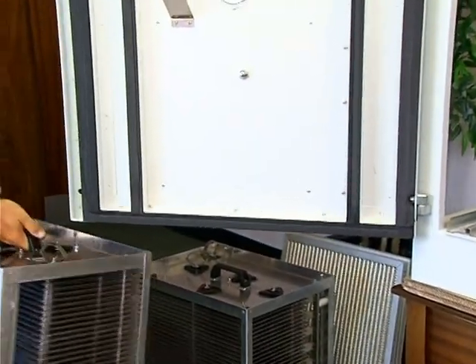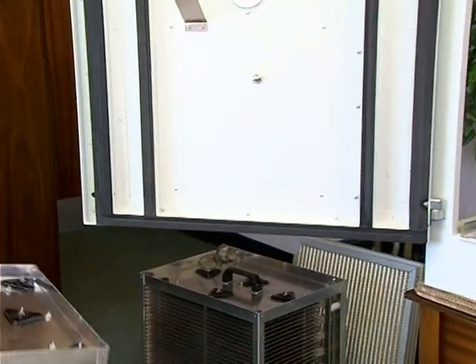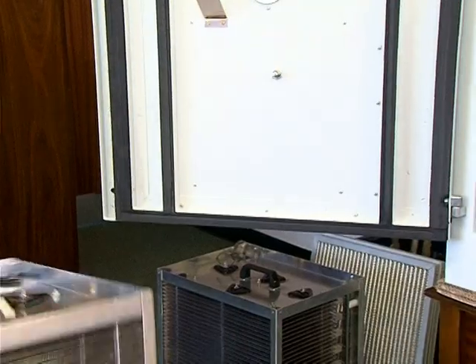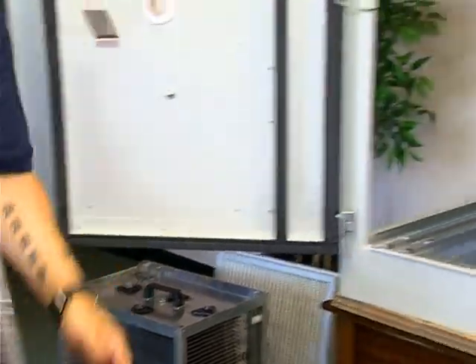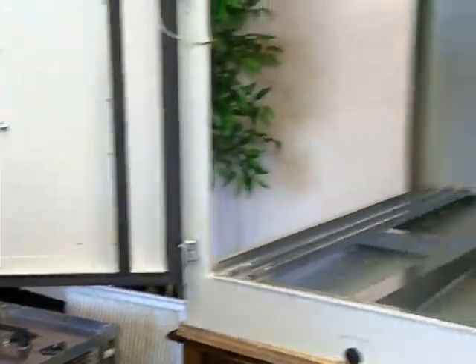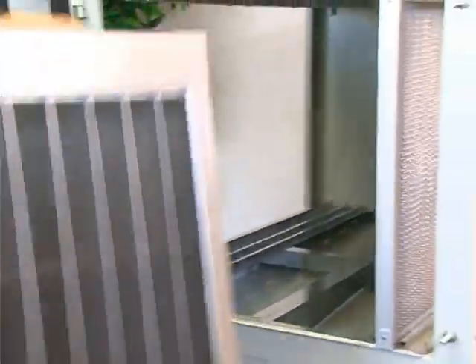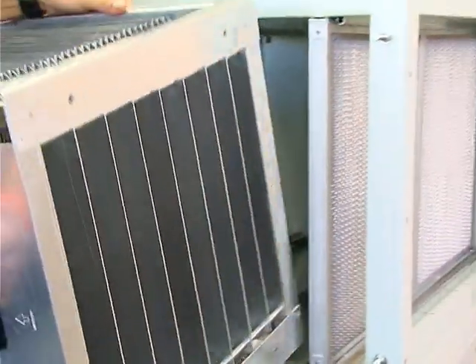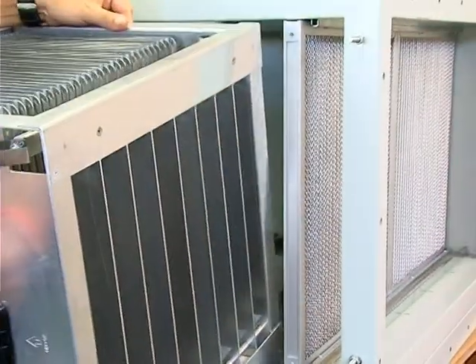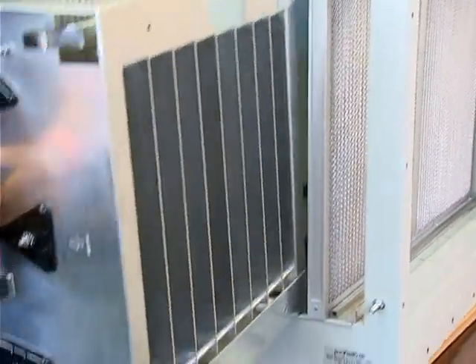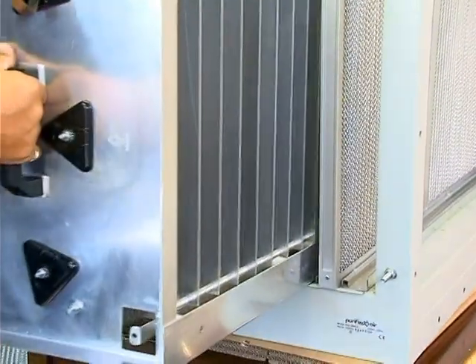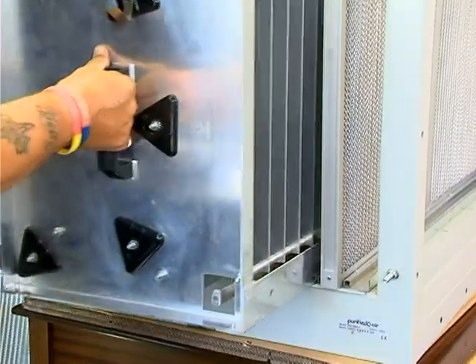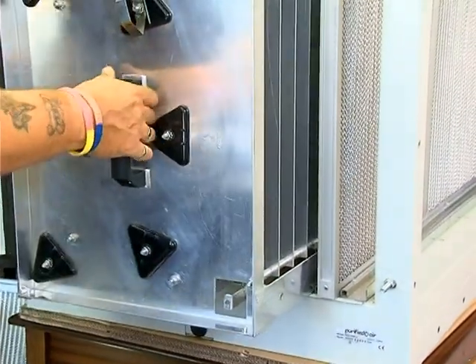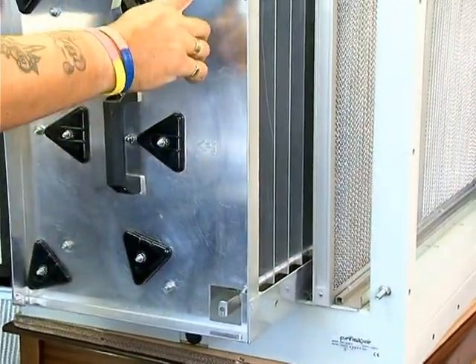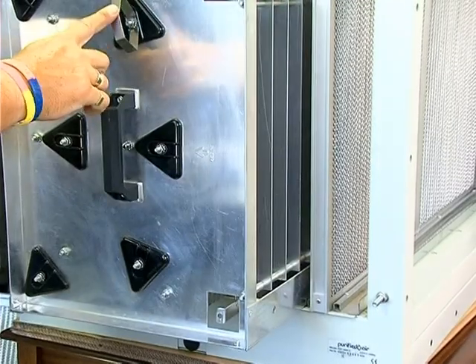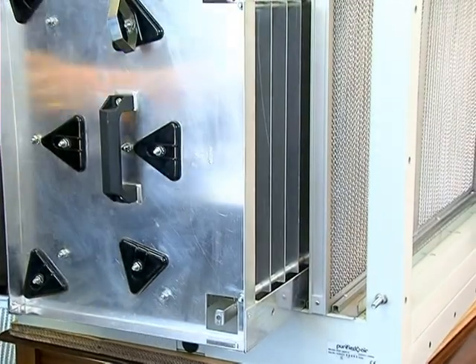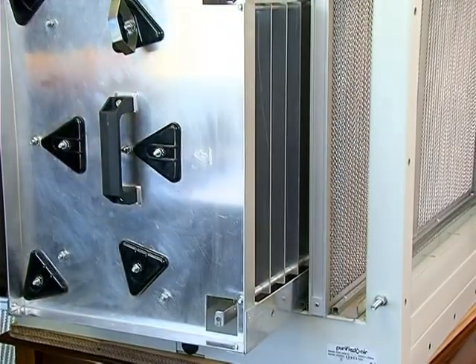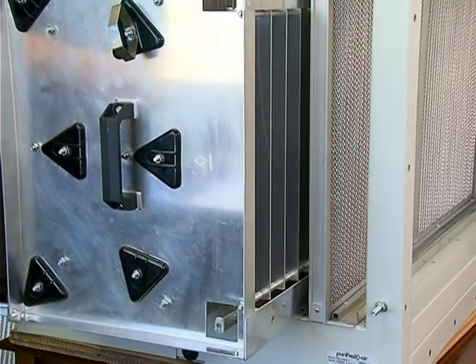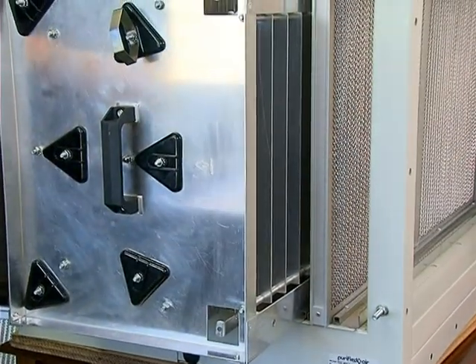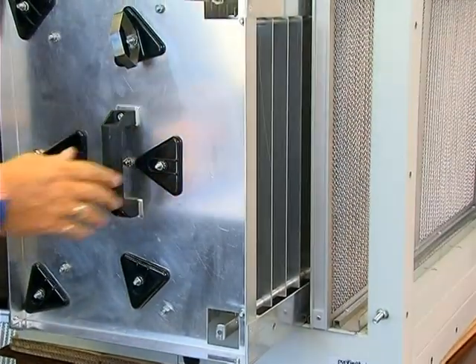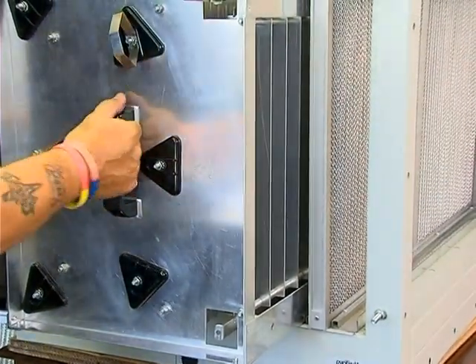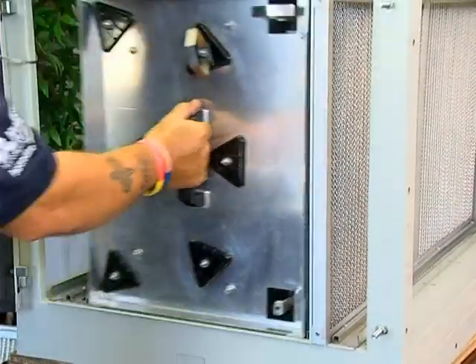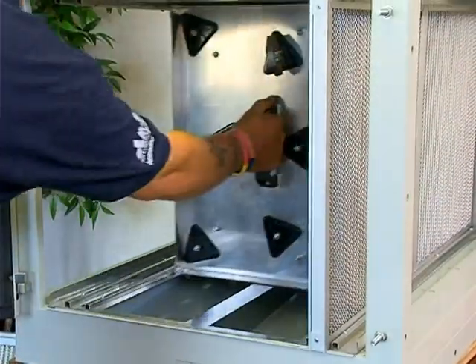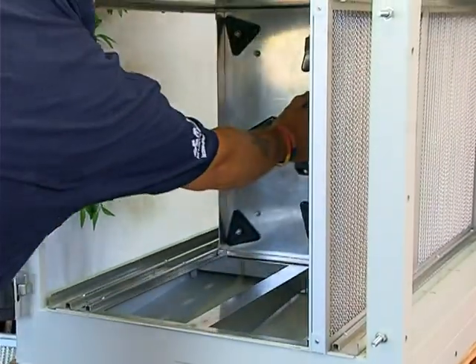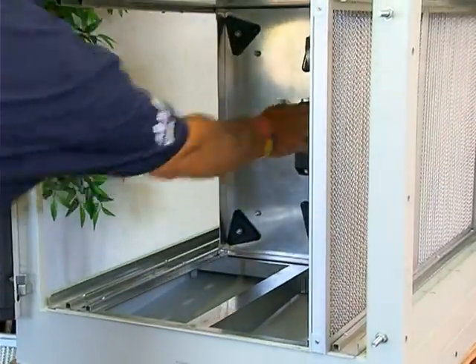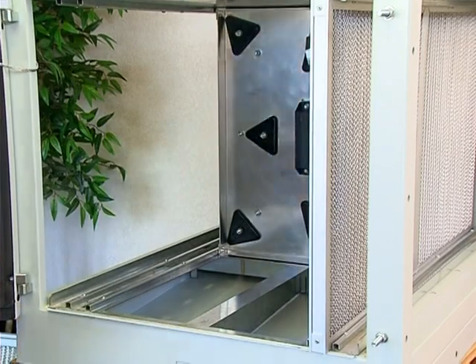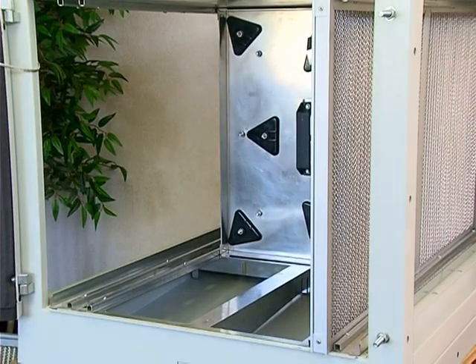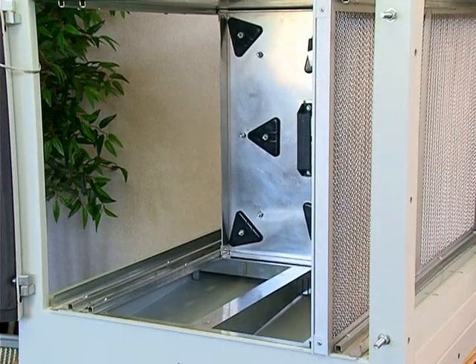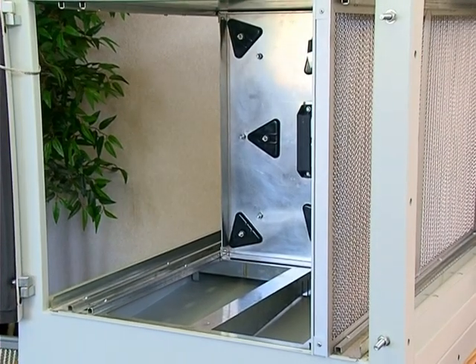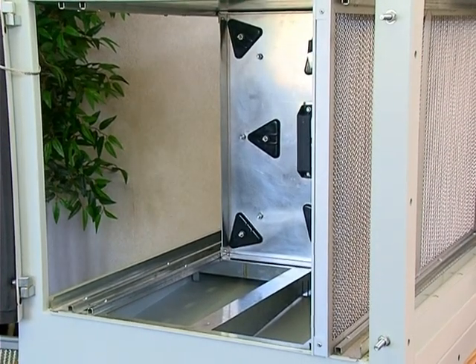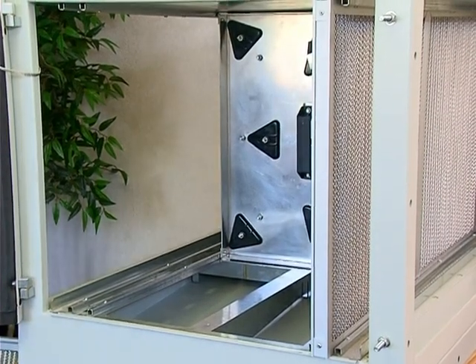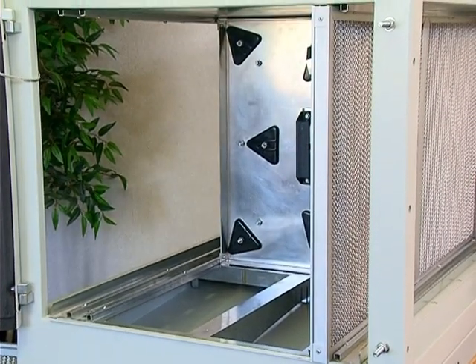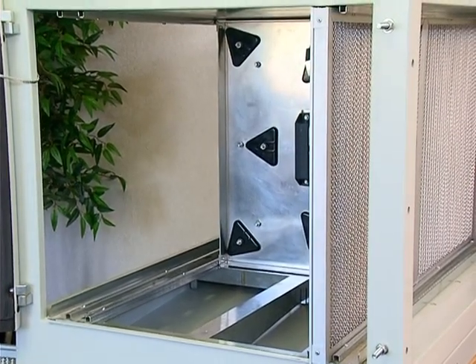Secondly, install a clean combined ionizer and collector. Ensure that this is fitted the correct way round with the ionizer as the first part of the airflow. There is also a flow direction stamped onto the collector.